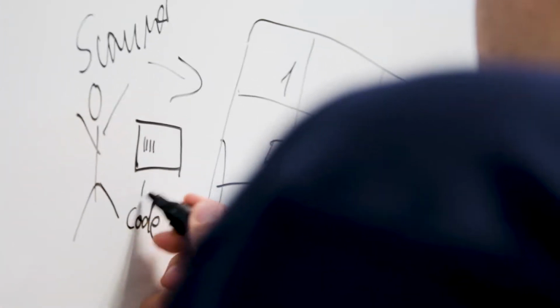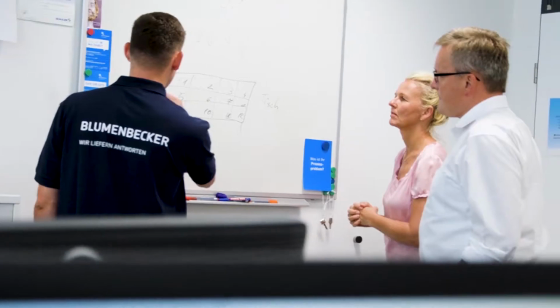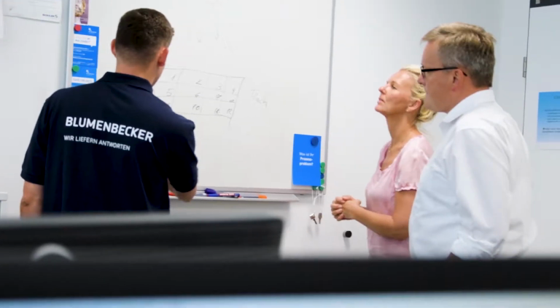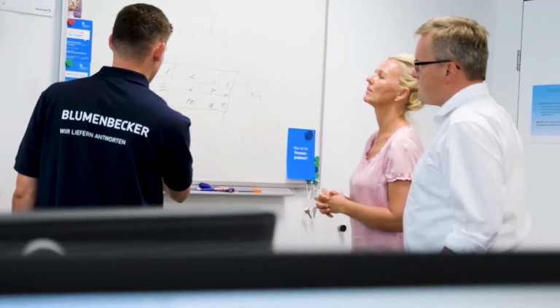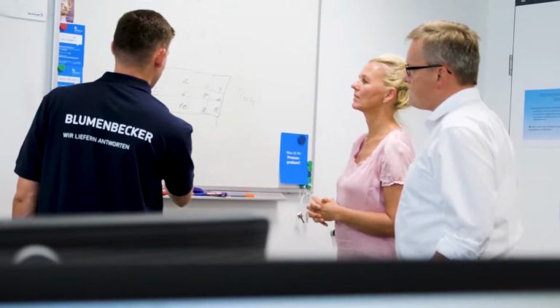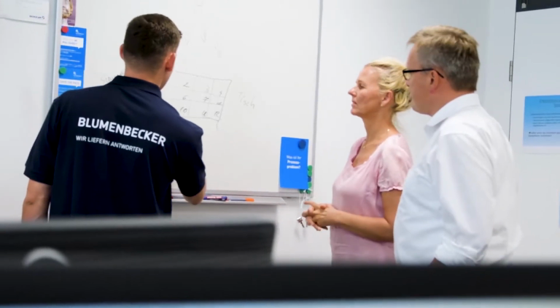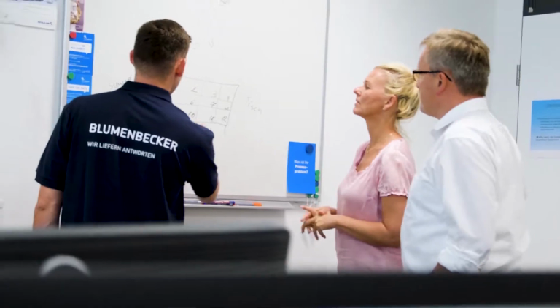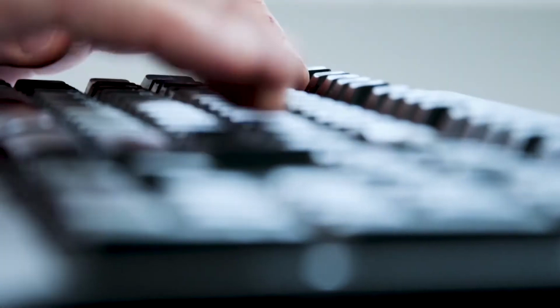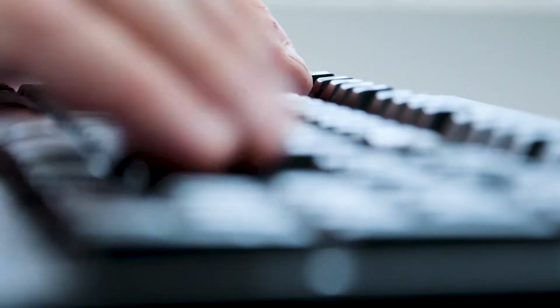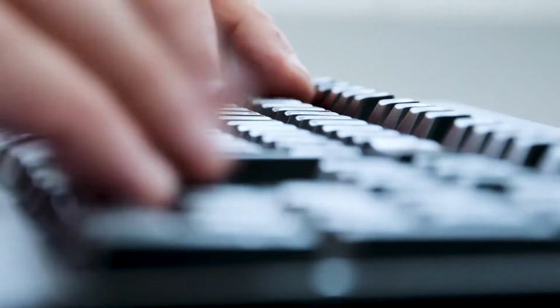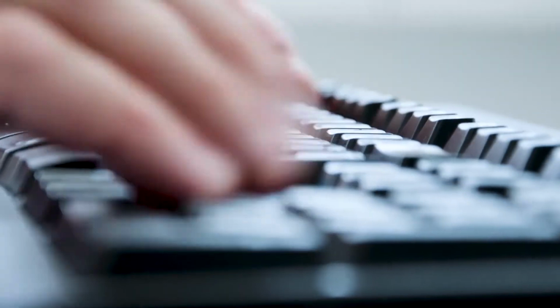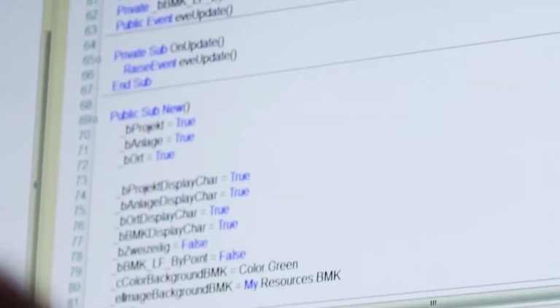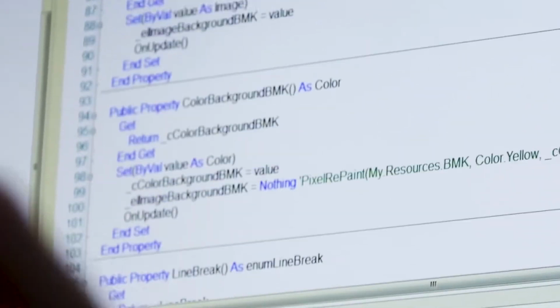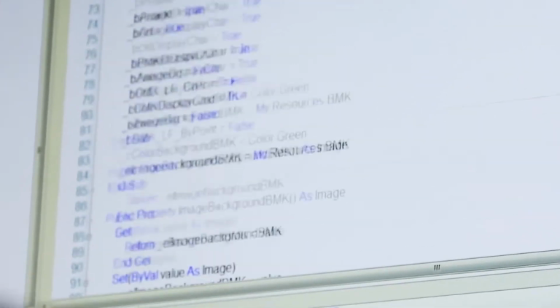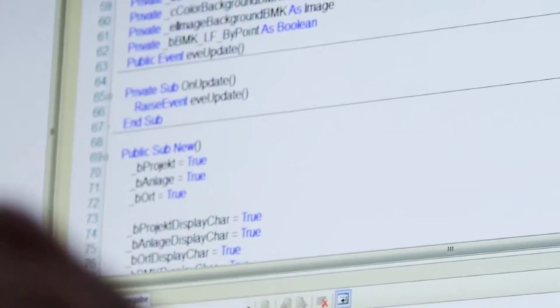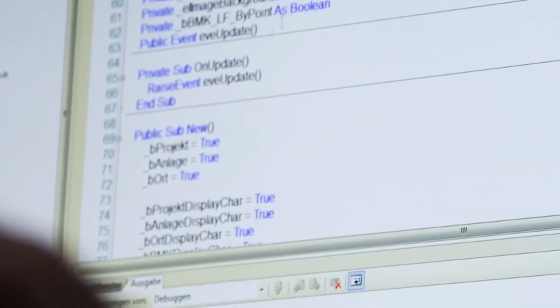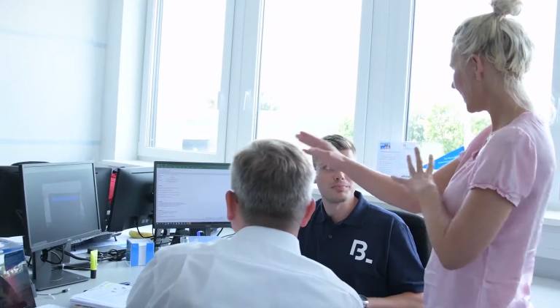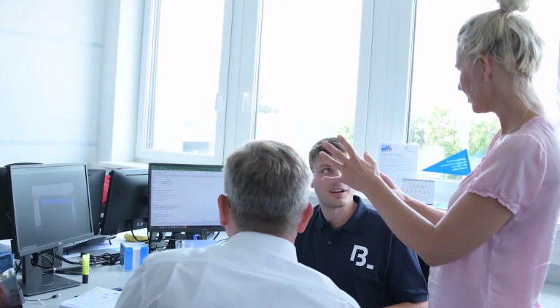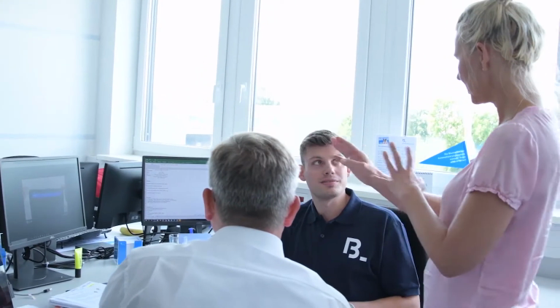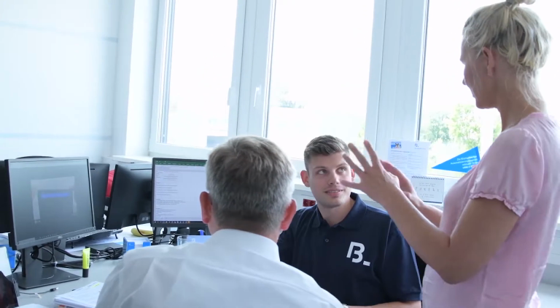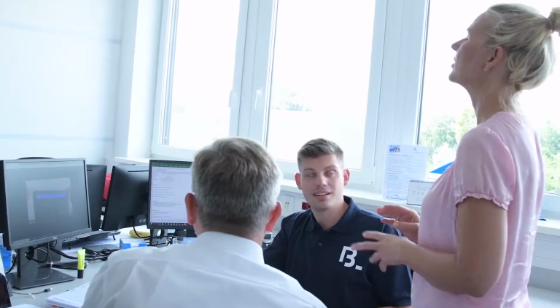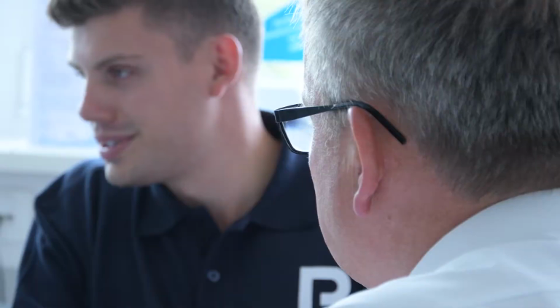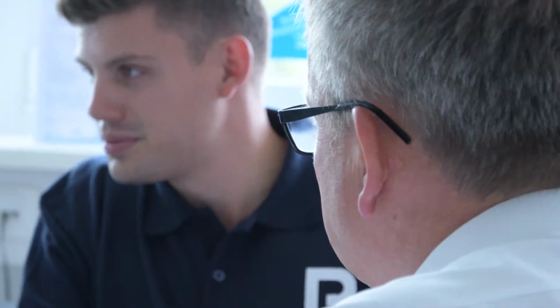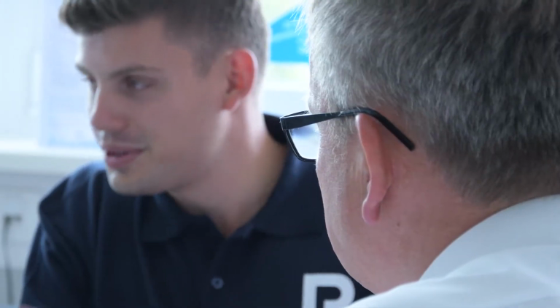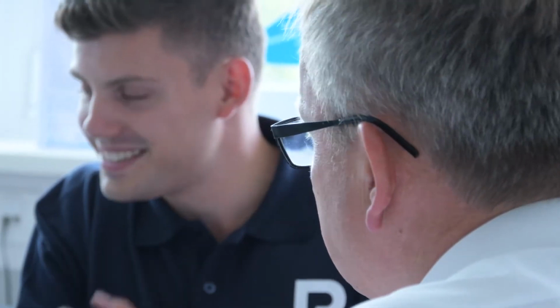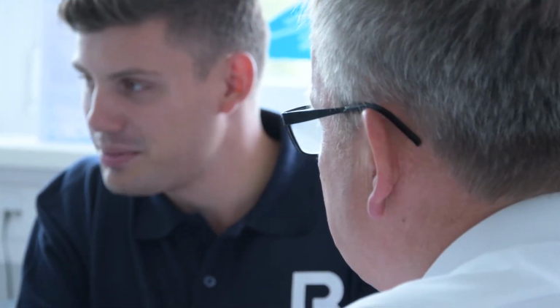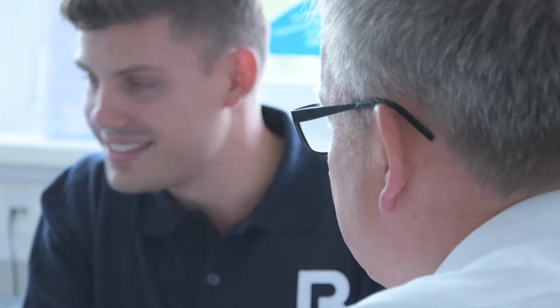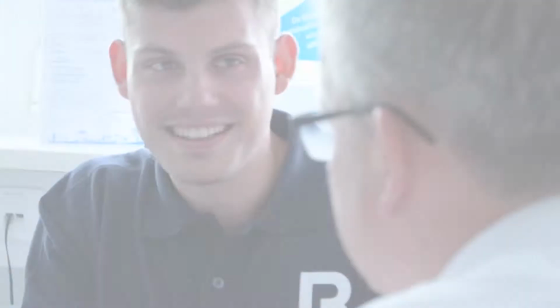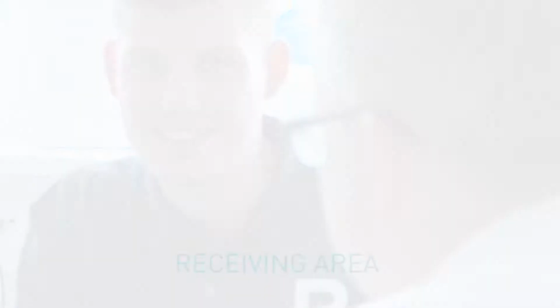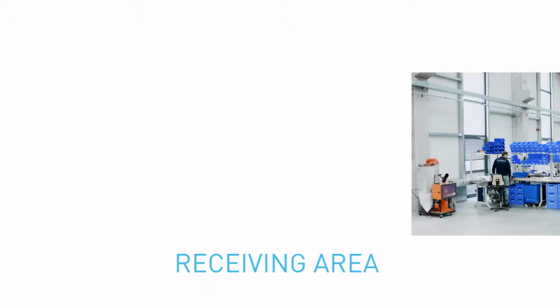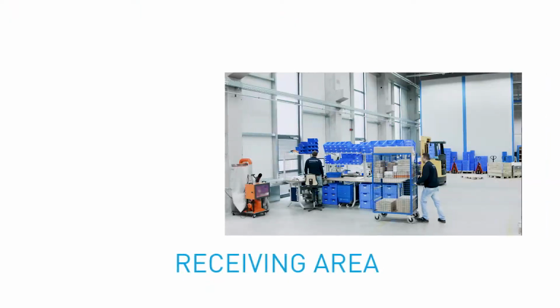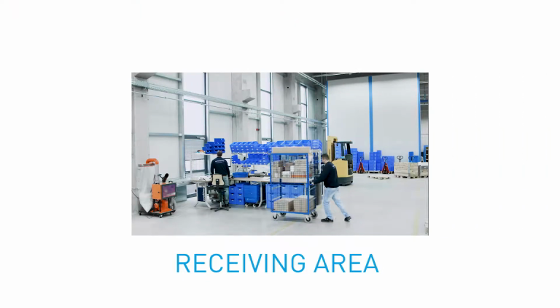On the other hand, can we guarantee complete, constantly updated documentation of the systems for the customer and the service department? Meanwhile, we have found solutions.